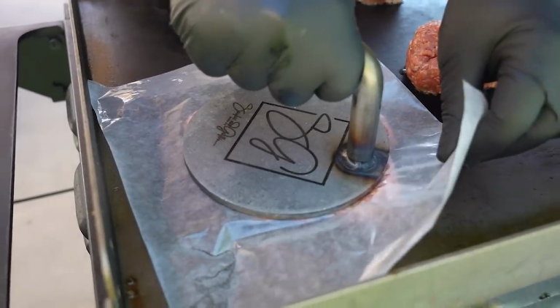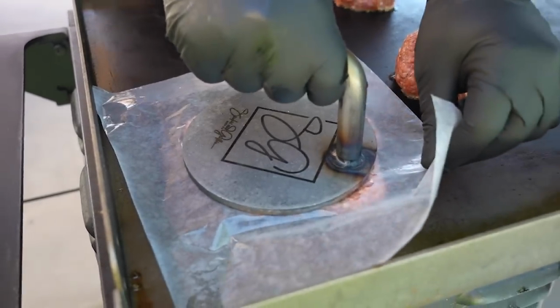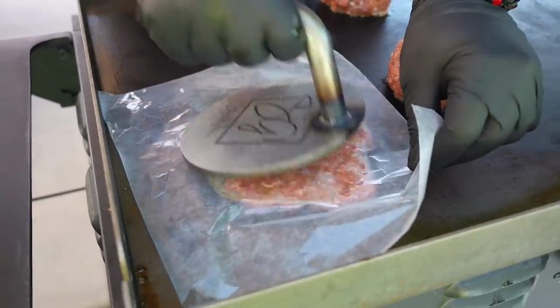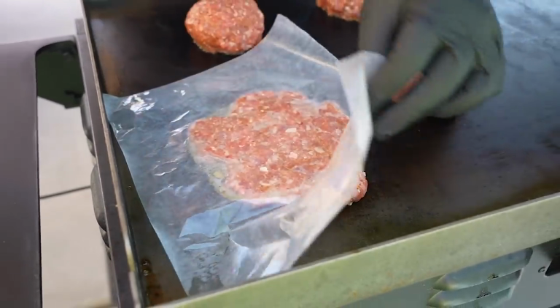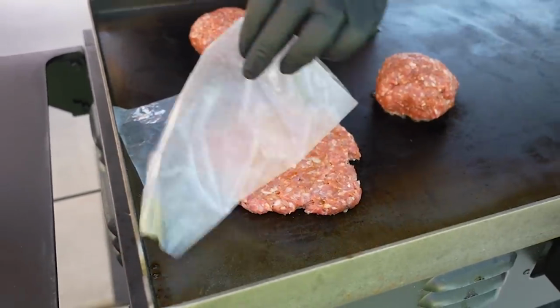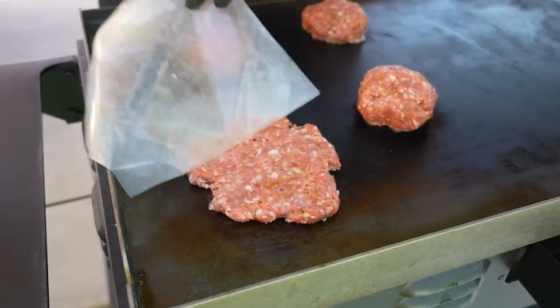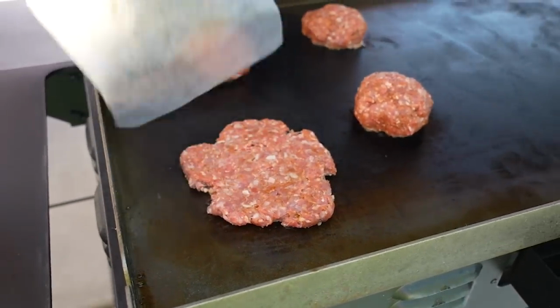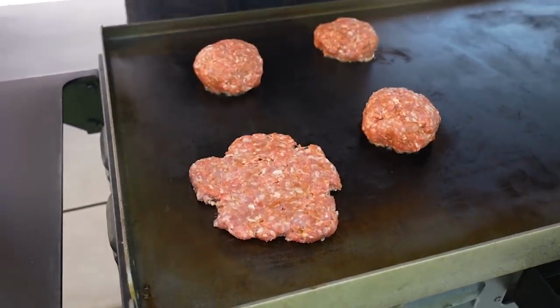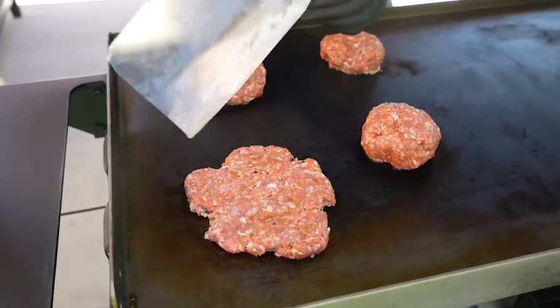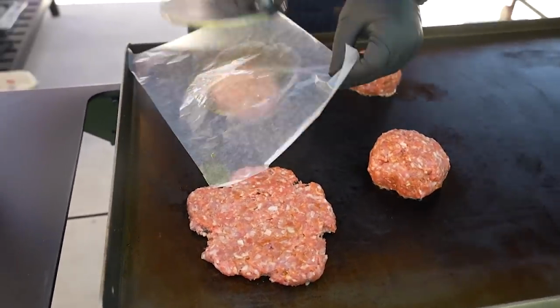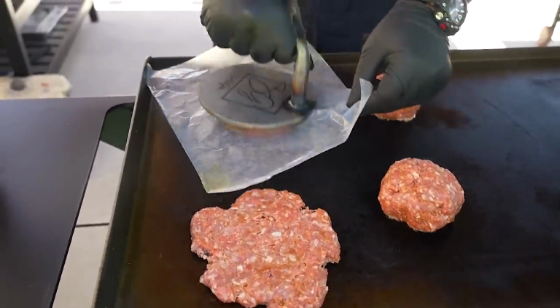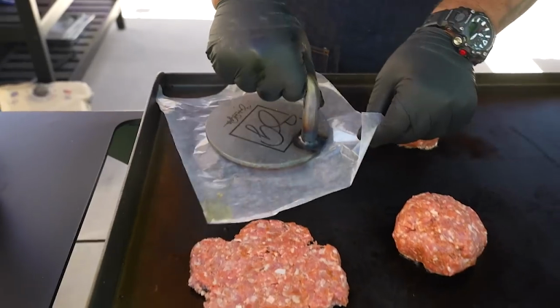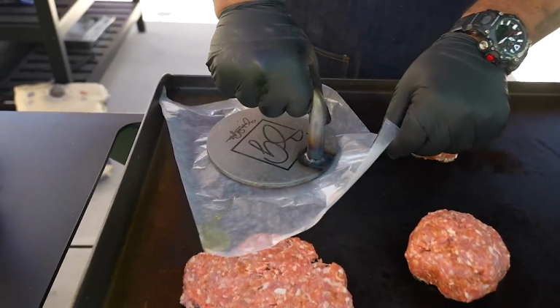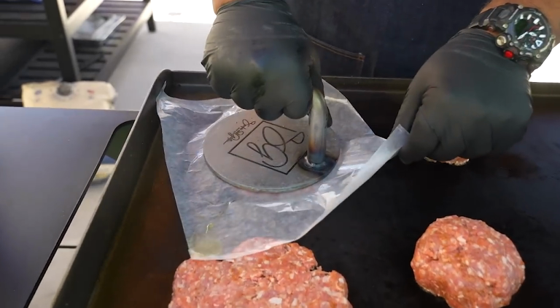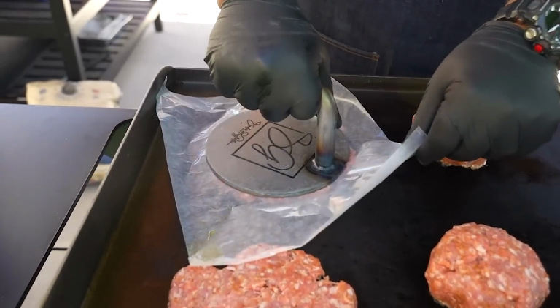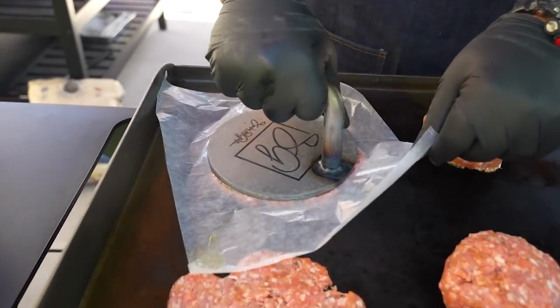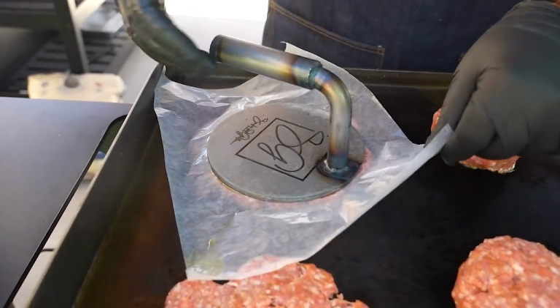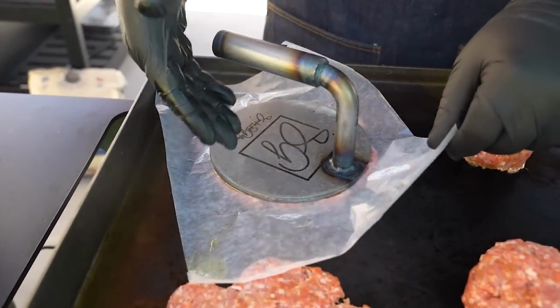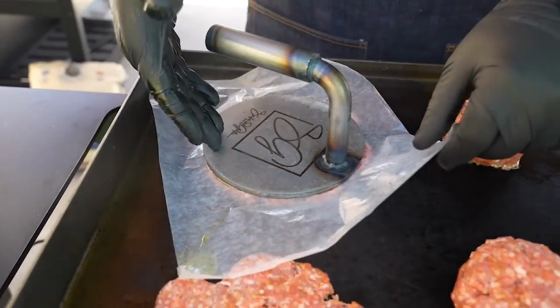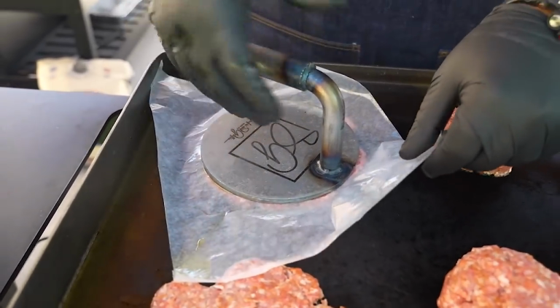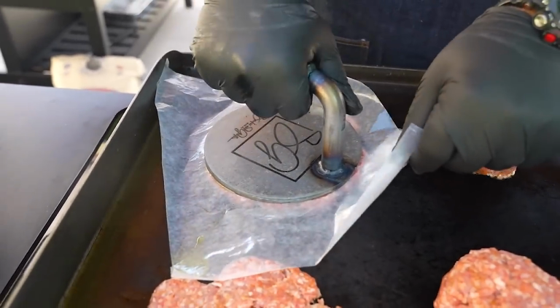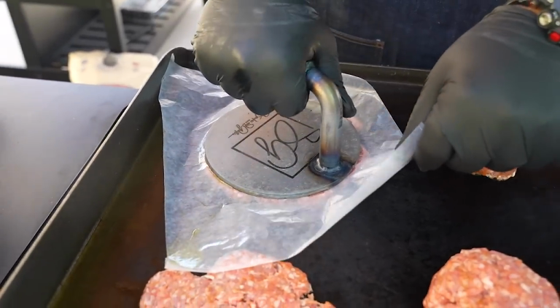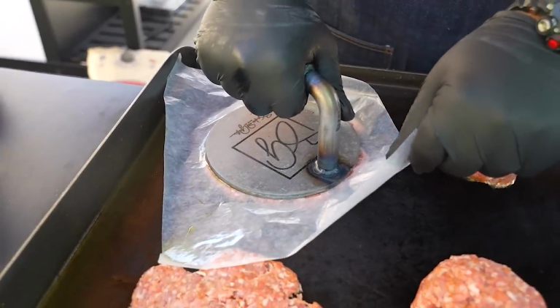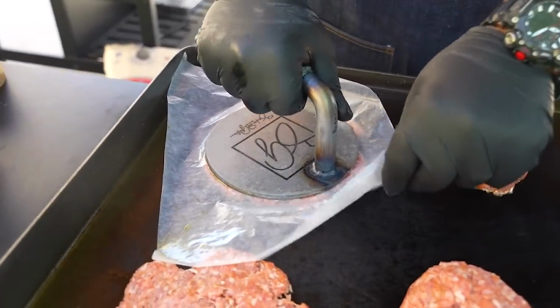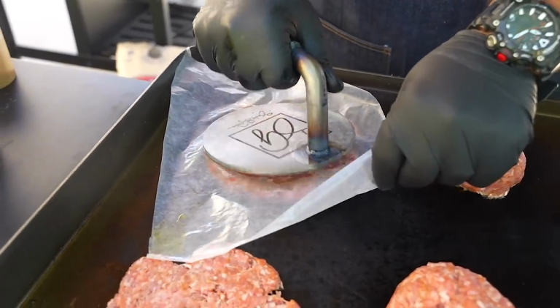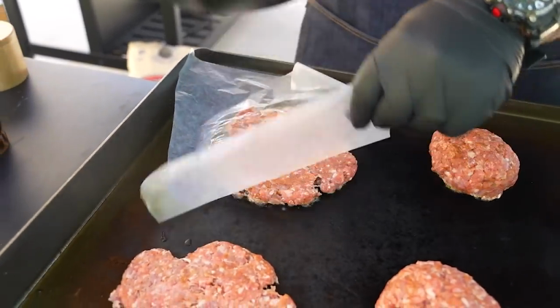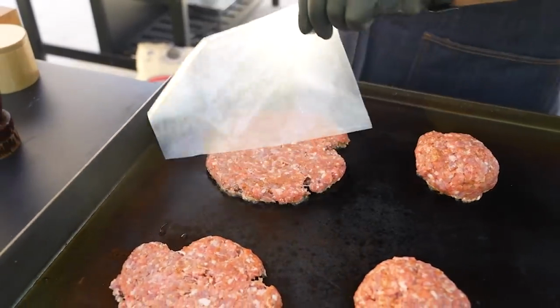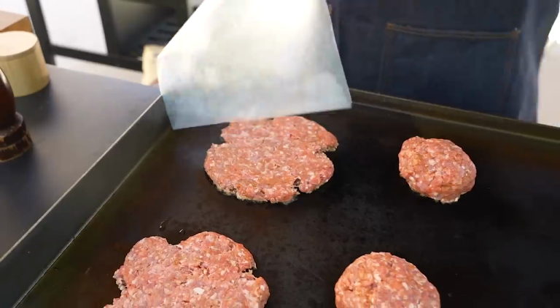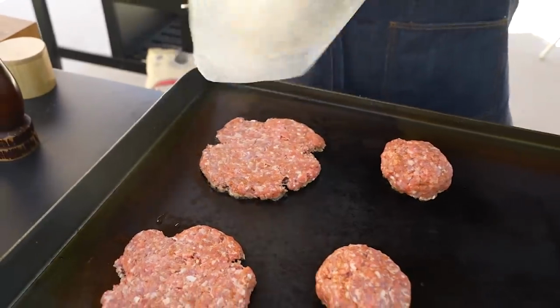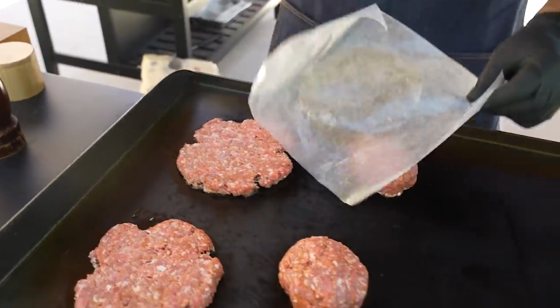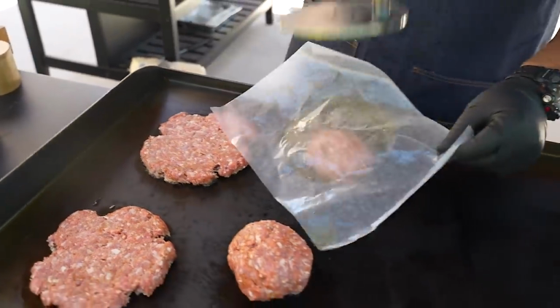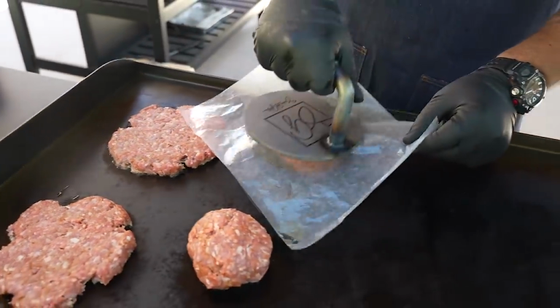I'm not really doing smash burgers — I just want to make them big because they're going to shrink. My bun isn't even as big as my press. So I just leave them like that, nice and simple.